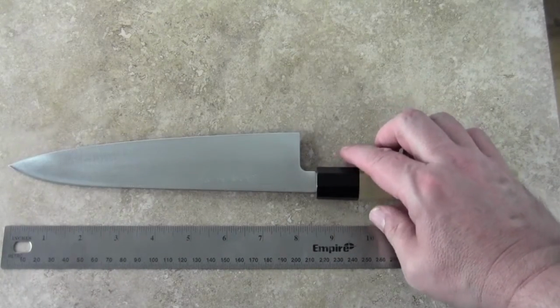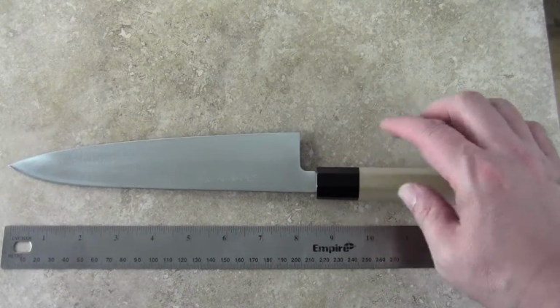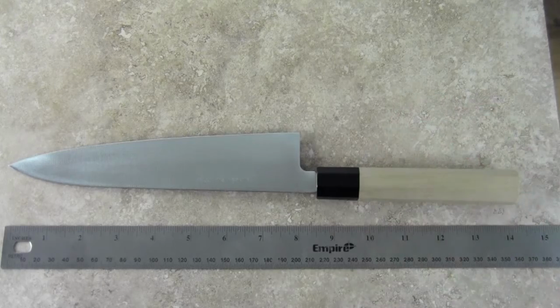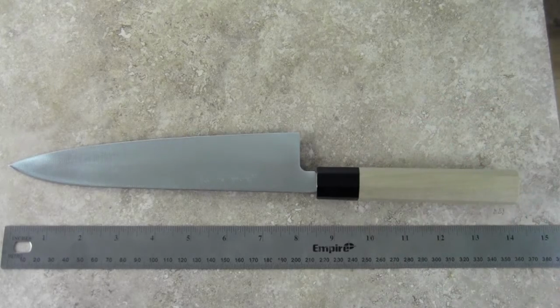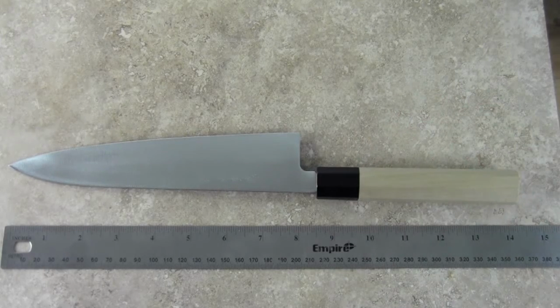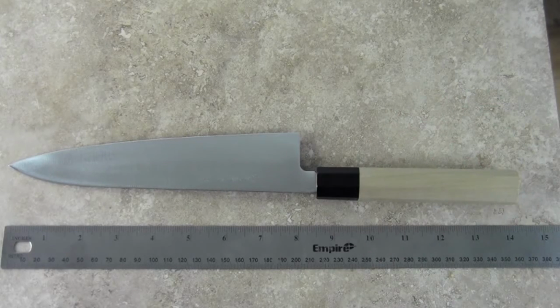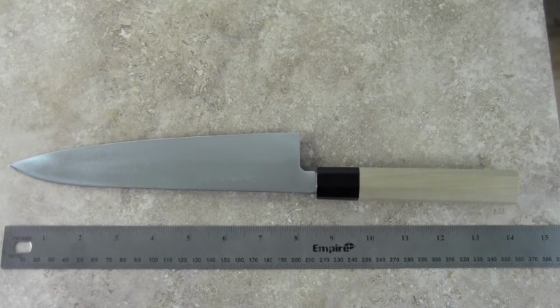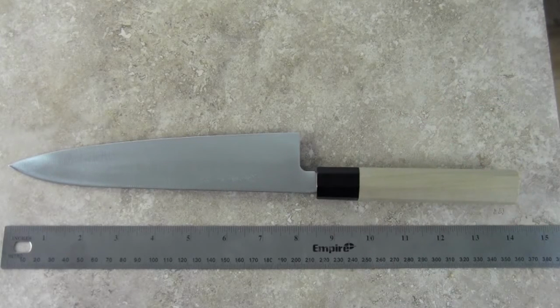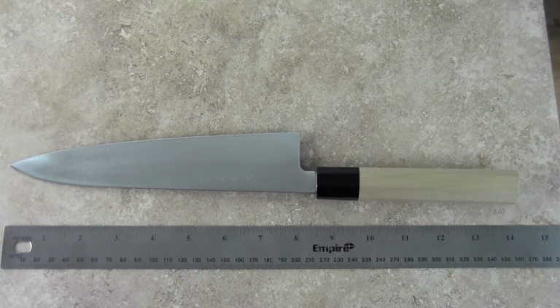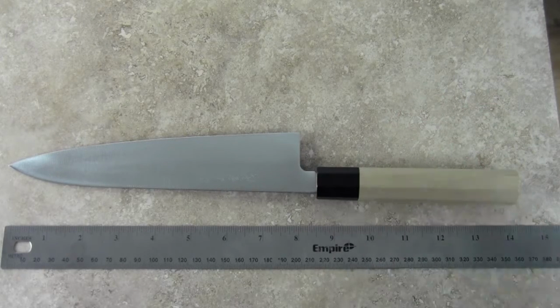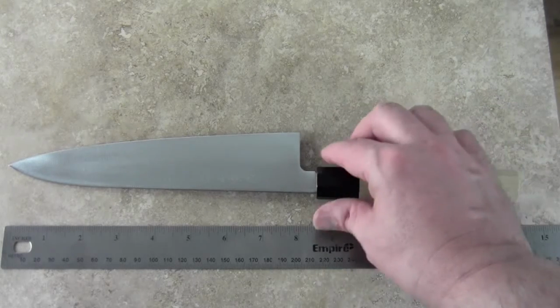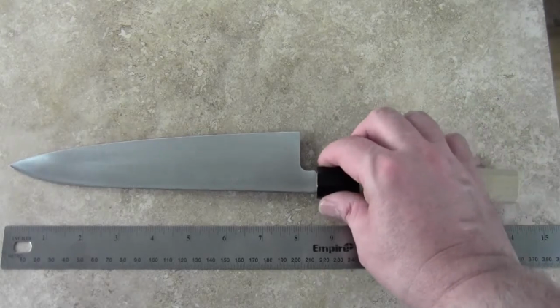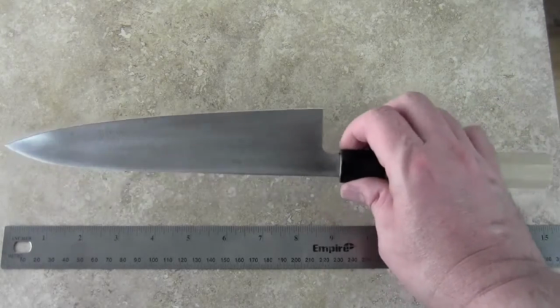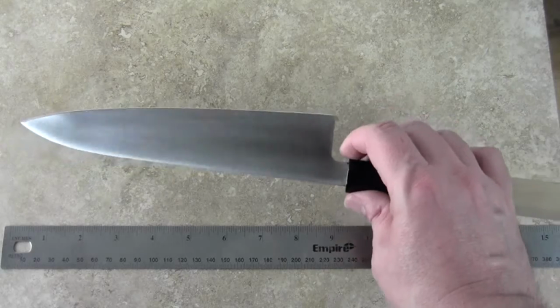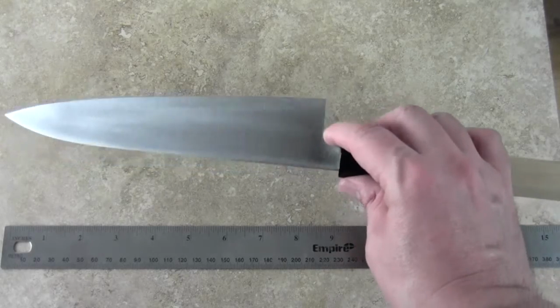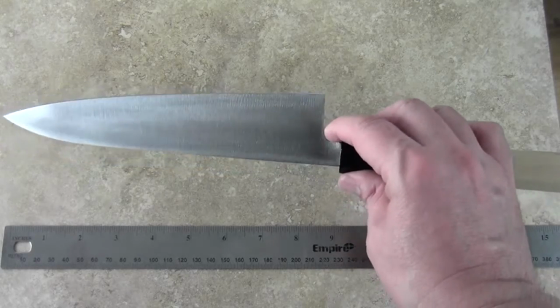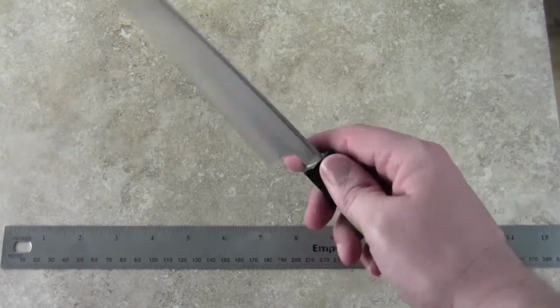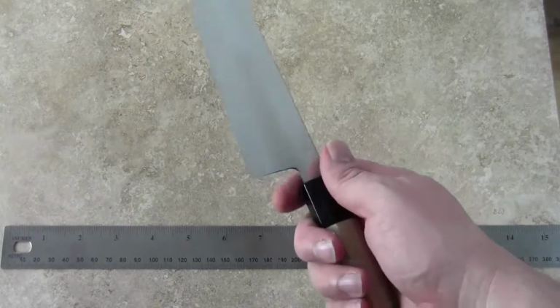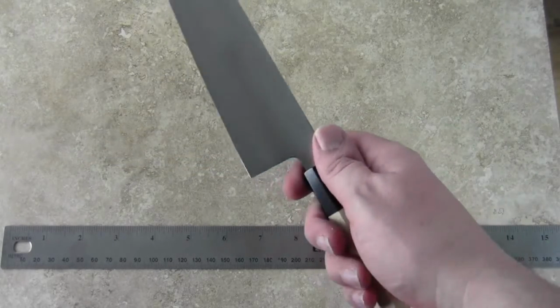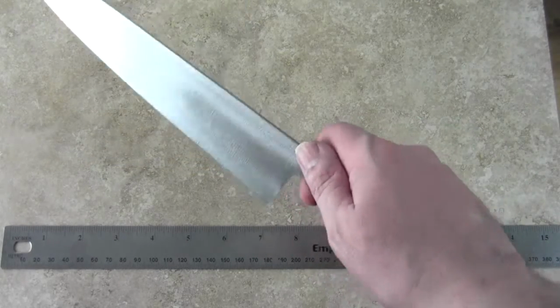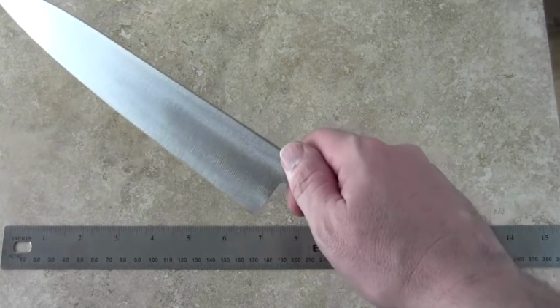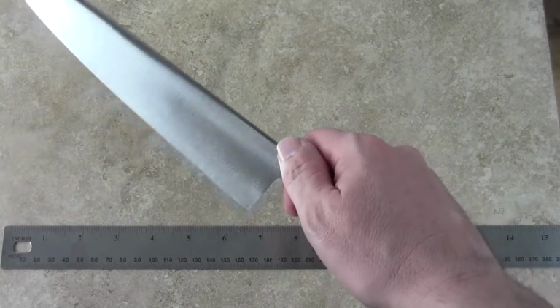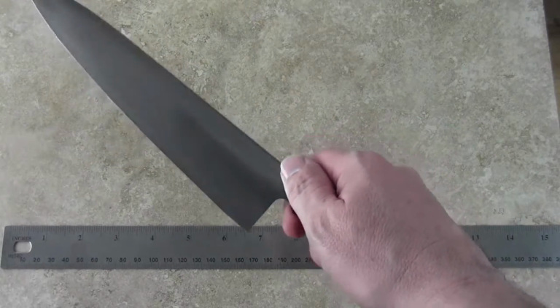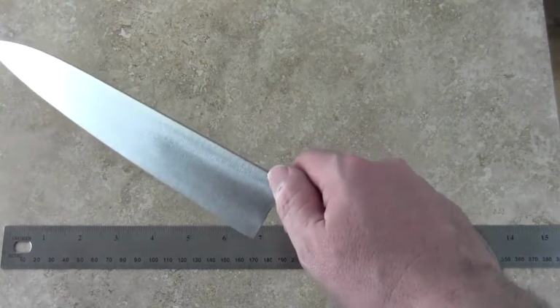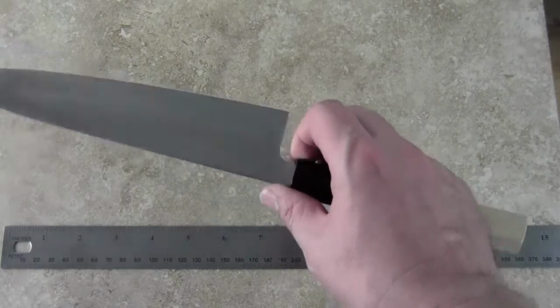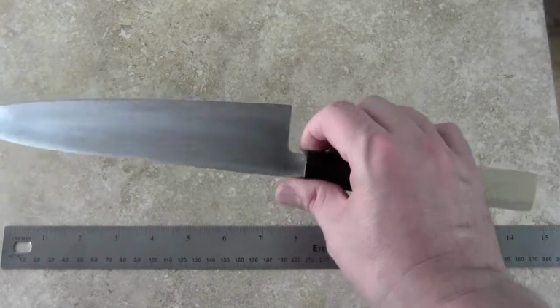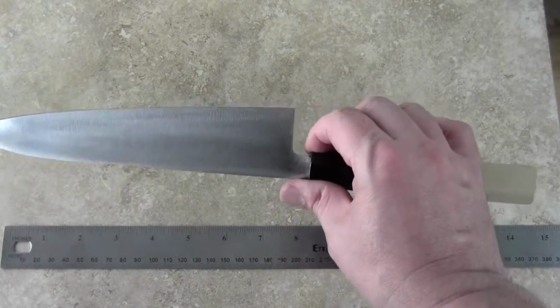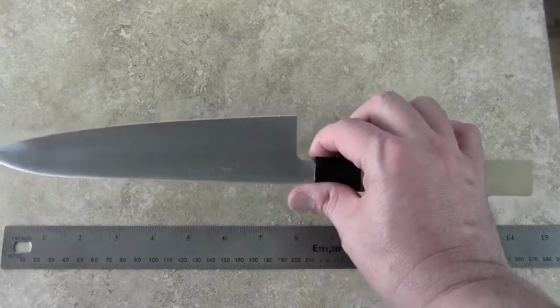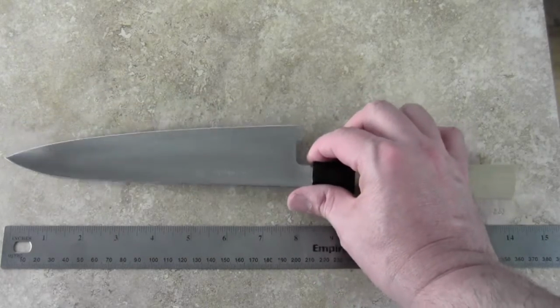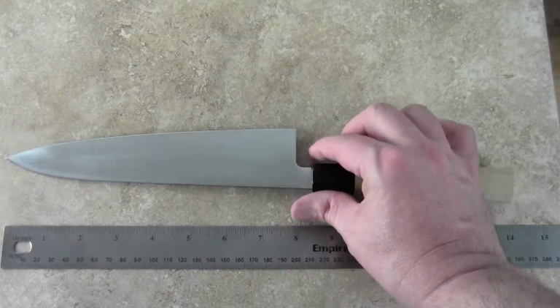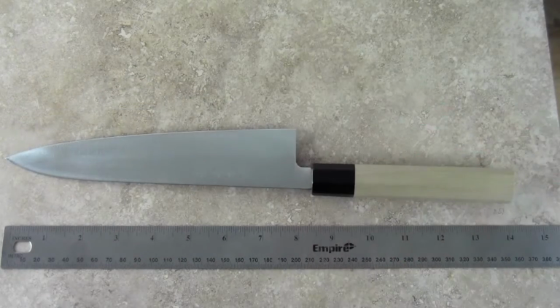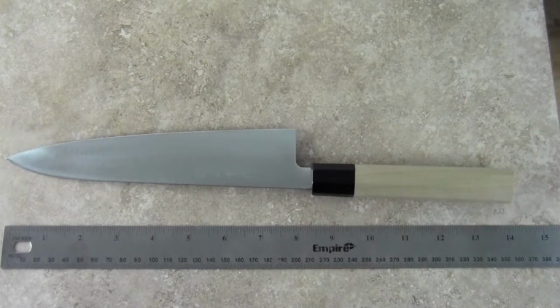It's fully stainless and a really good knife. The Rockwell hardness on this steel is about 59, and with the nice thin grind on this knife it will slide through food very easily.